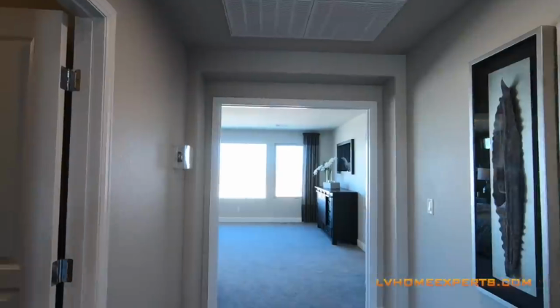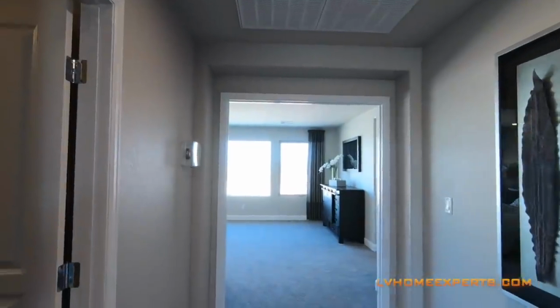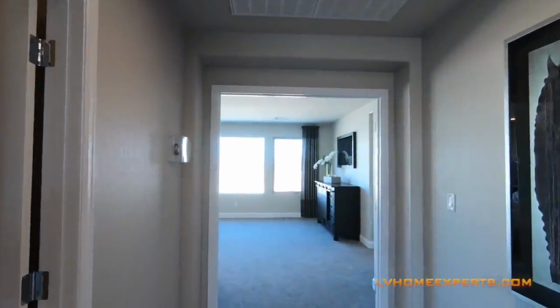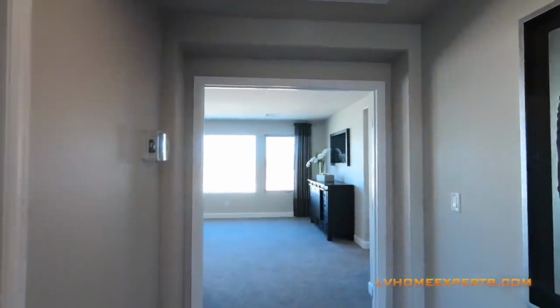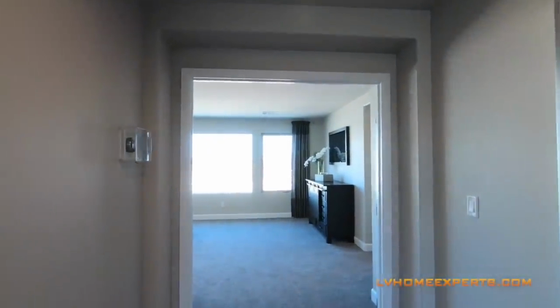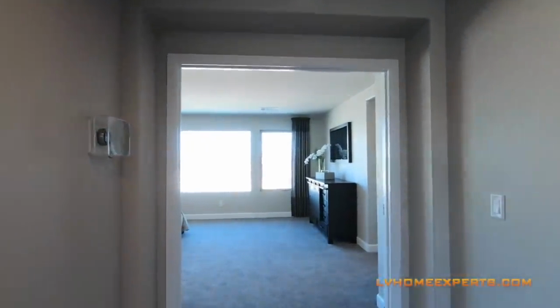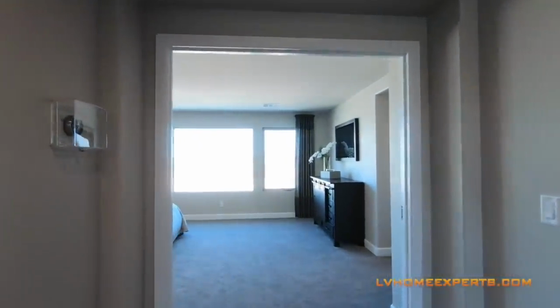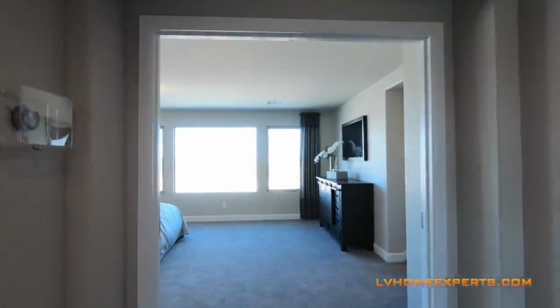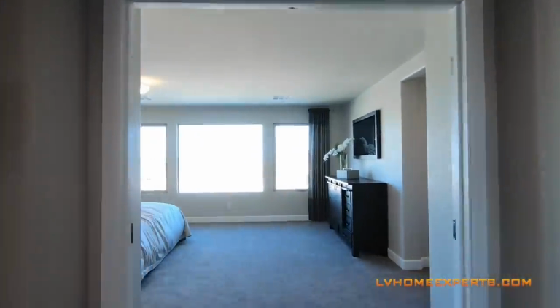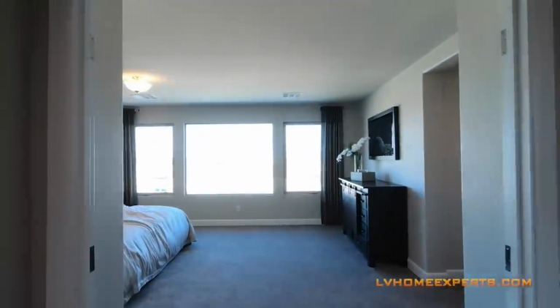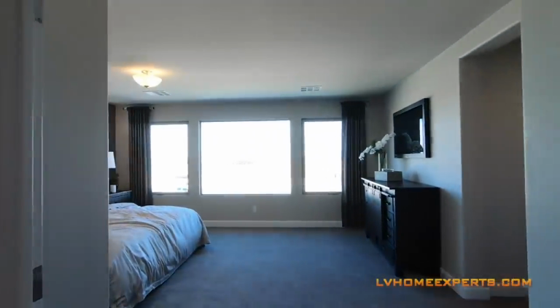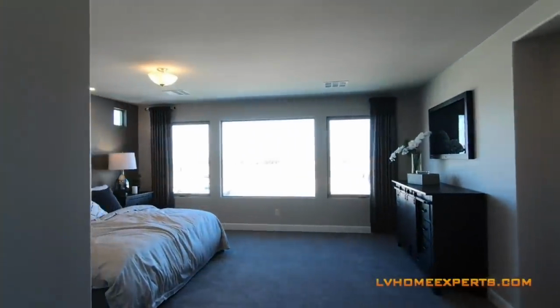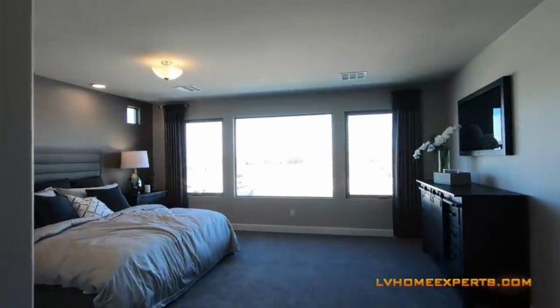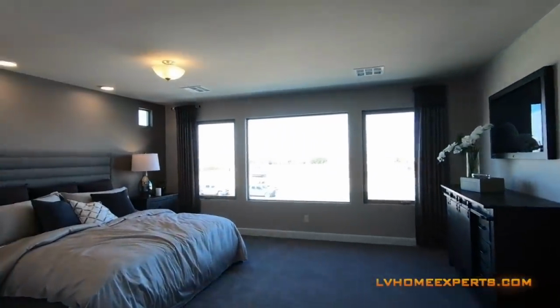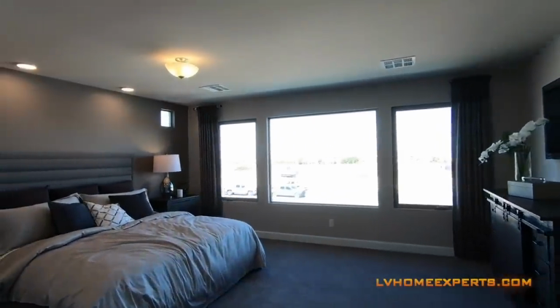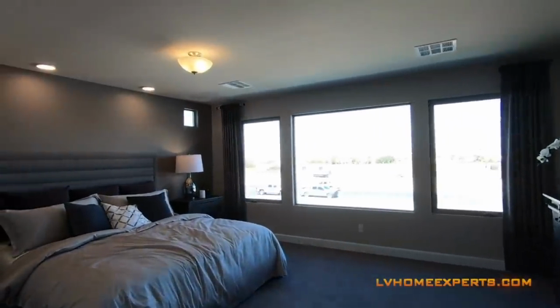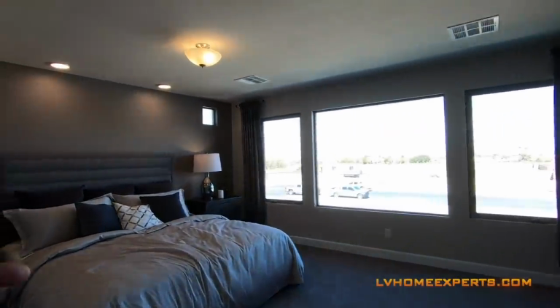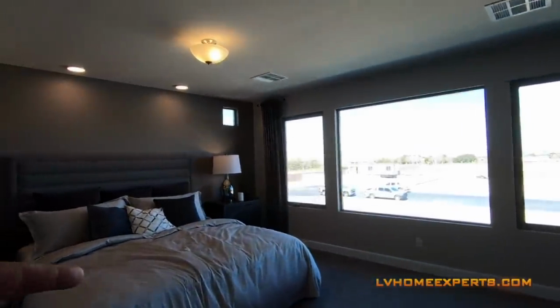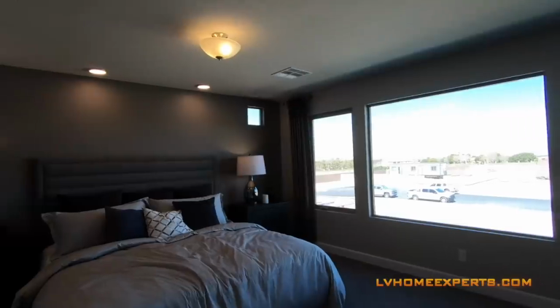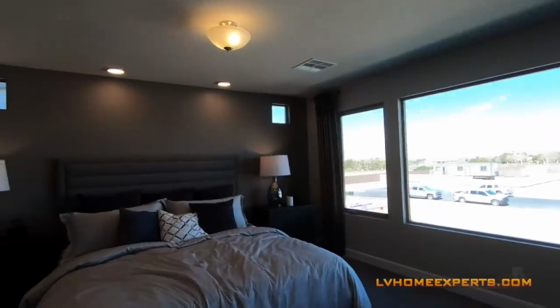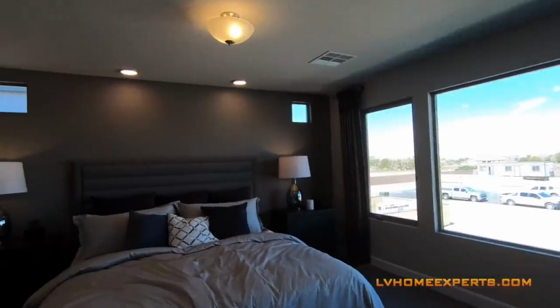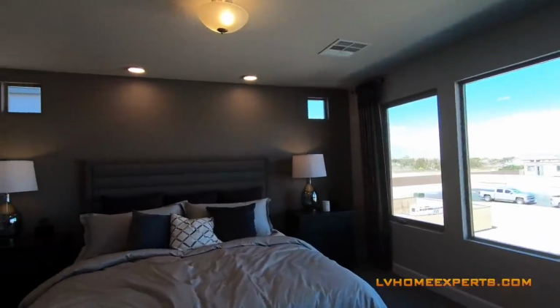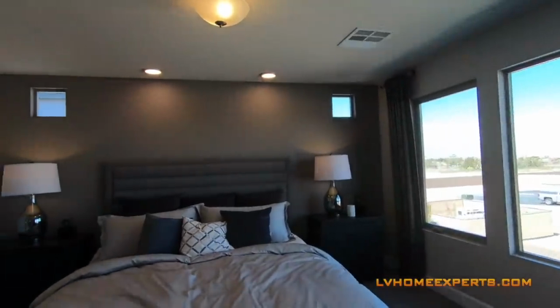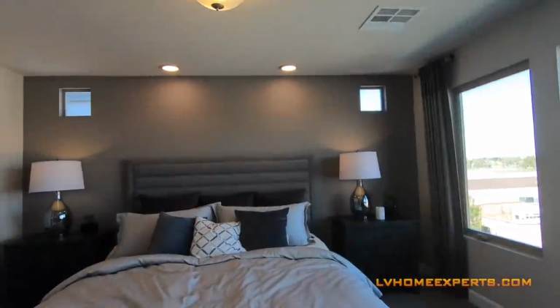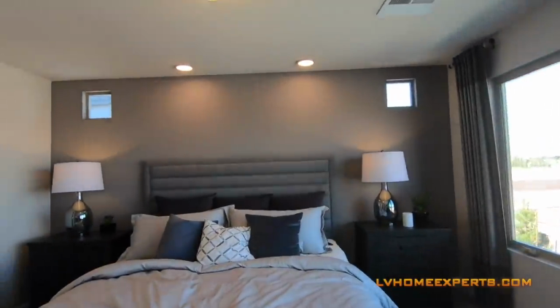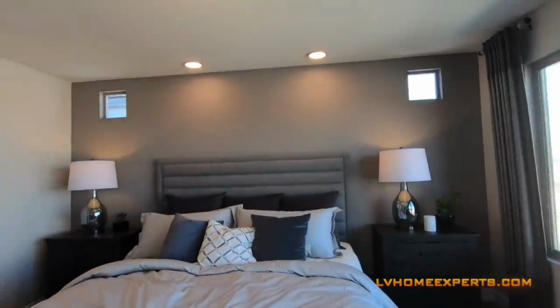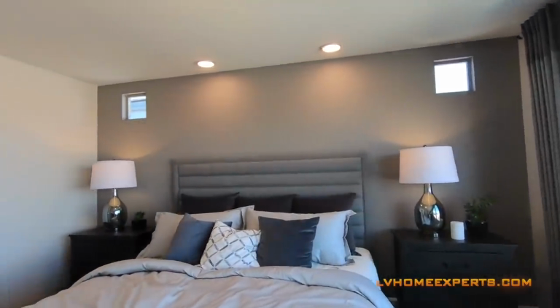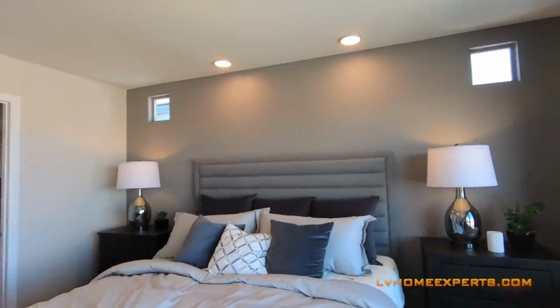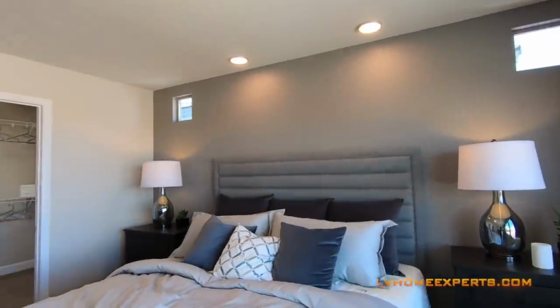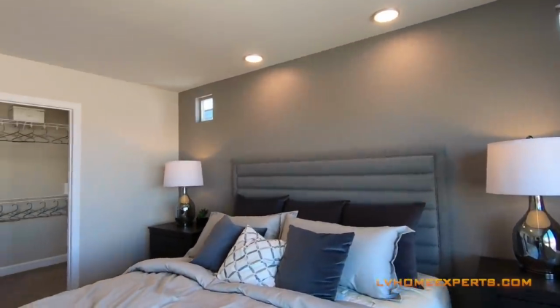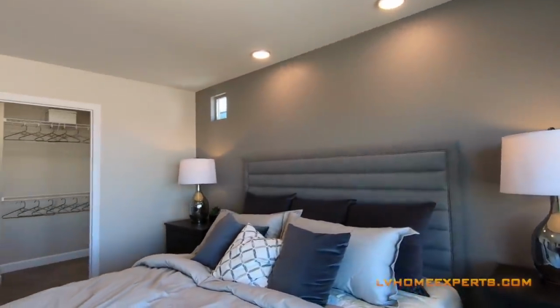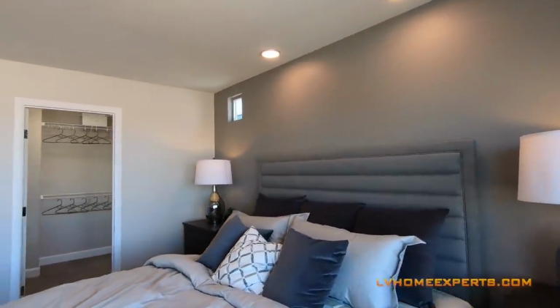Coming through the French door for the master — huge master. I believe this one is actually a 15 by 18 with a king-sized bed right here.